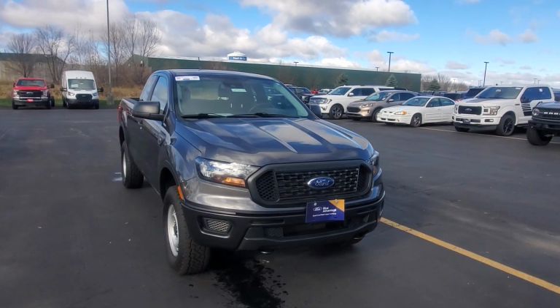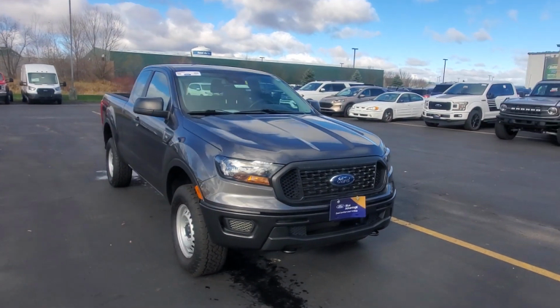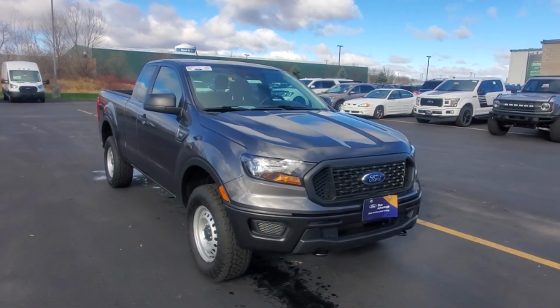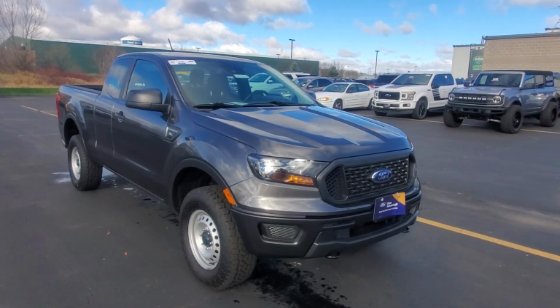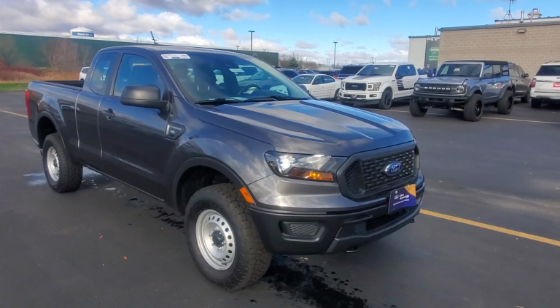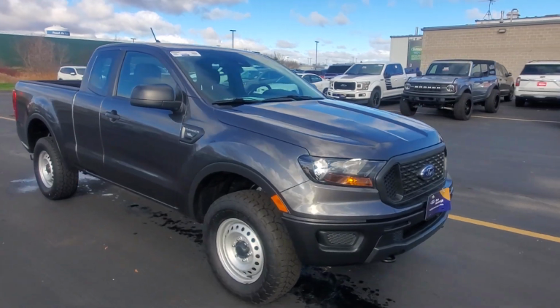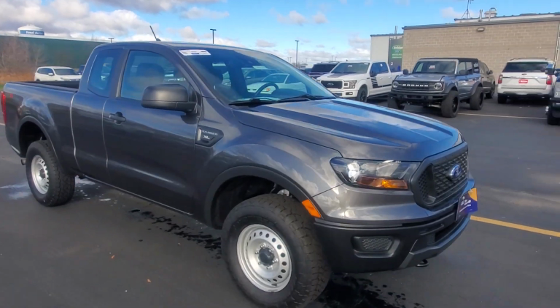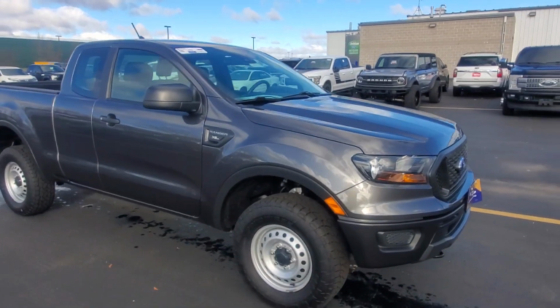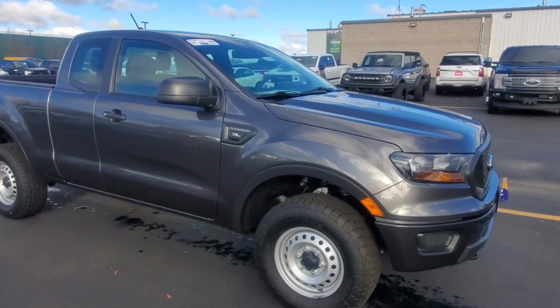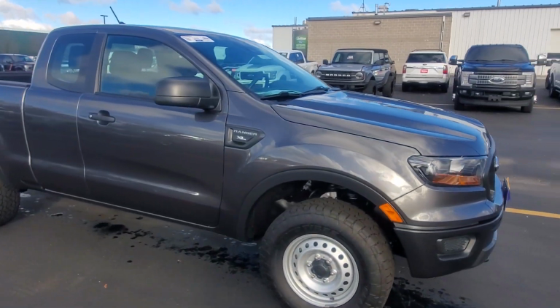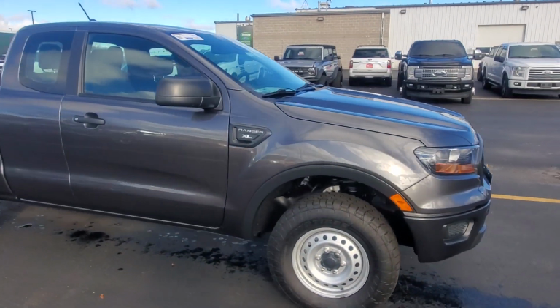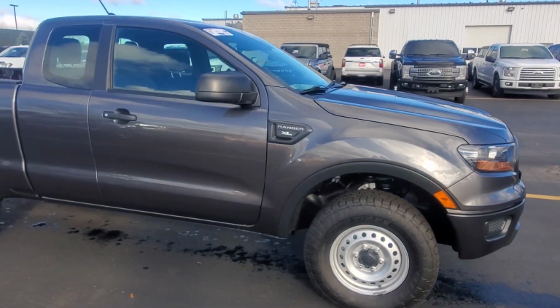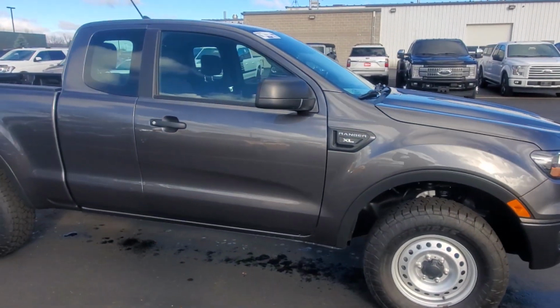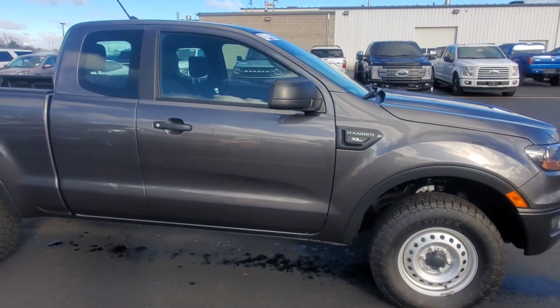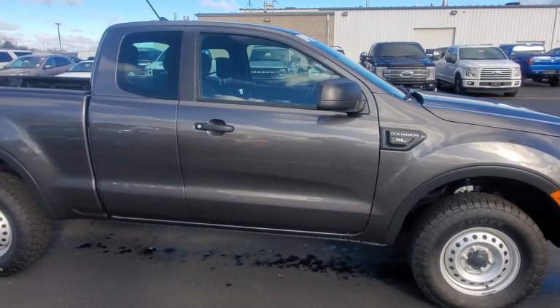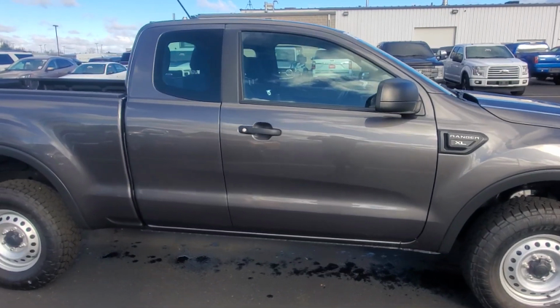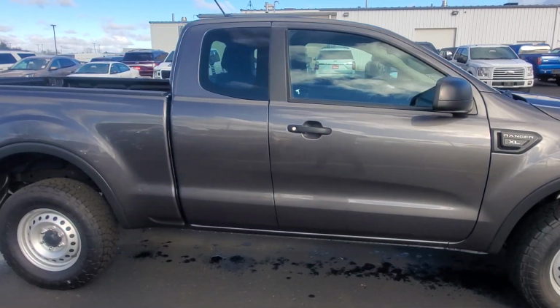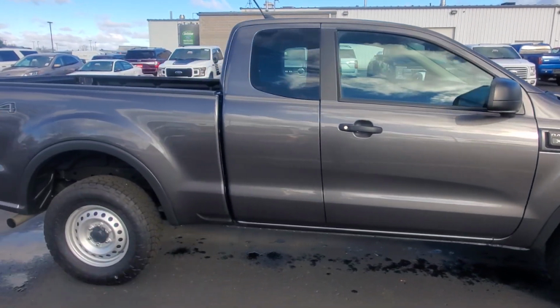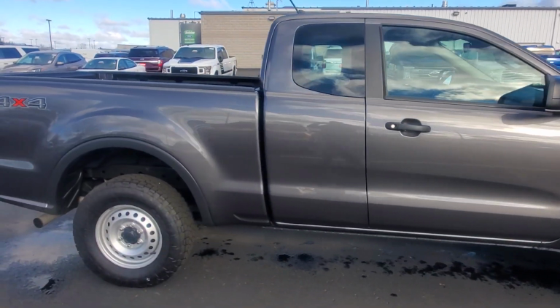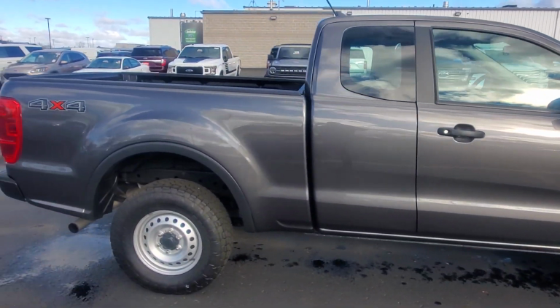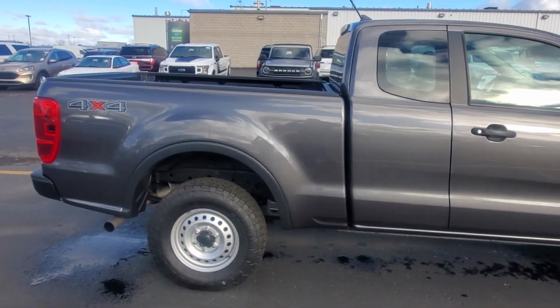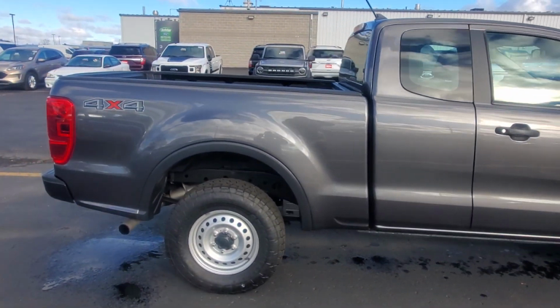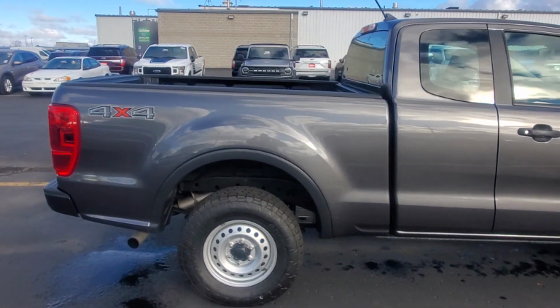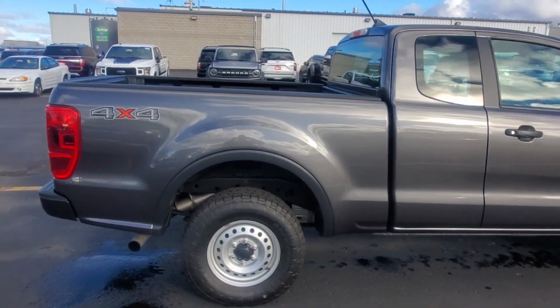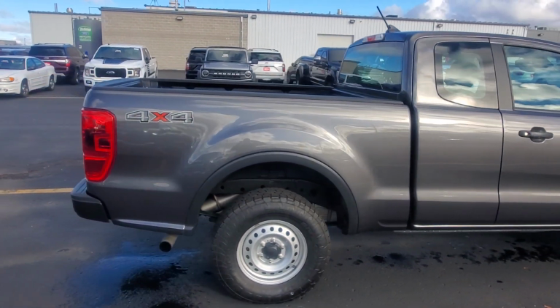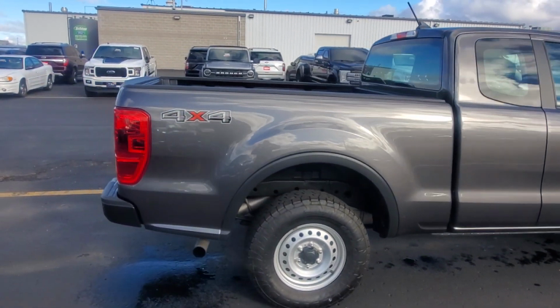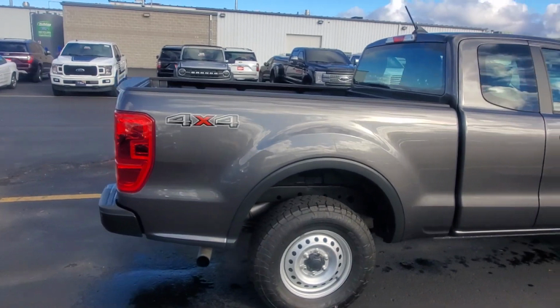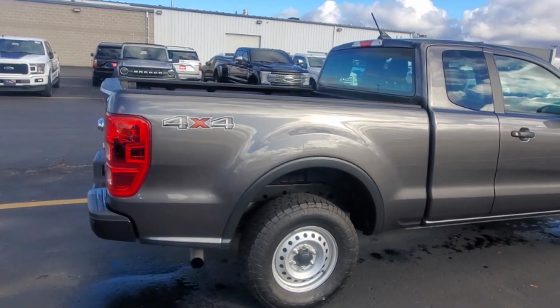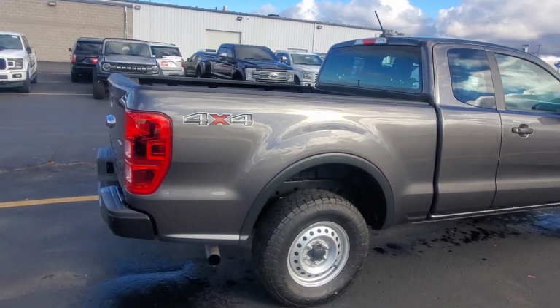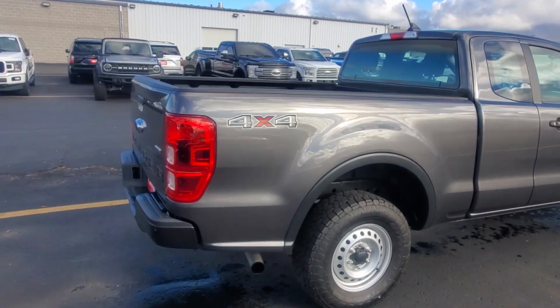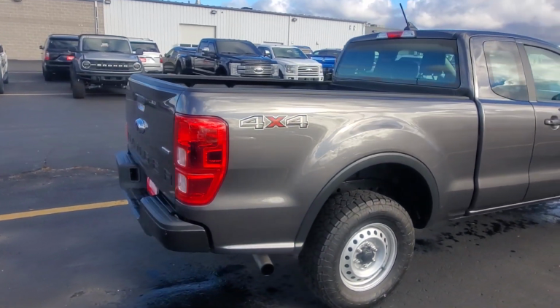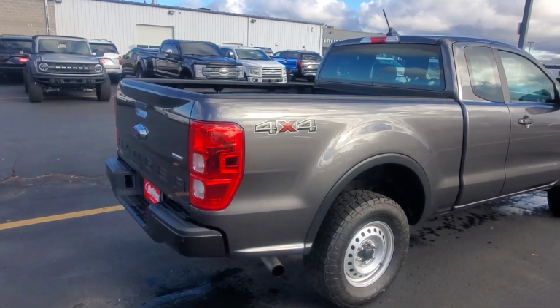We took it in on trade here. It's the XLT trim level and it is Ford Certified, which means you get a lot of extra warranty from Ford. You're going to have your original factory warranty, and for three years and 36,000 miles, we're going to add another 12 months and 12,000 miles of bumper-to-bumper coverage.